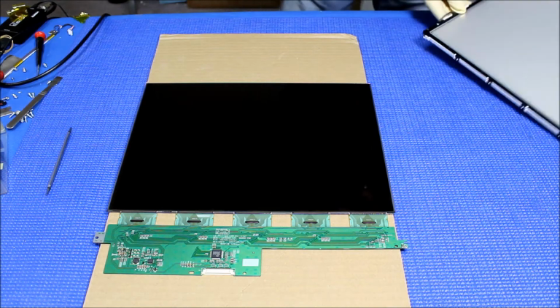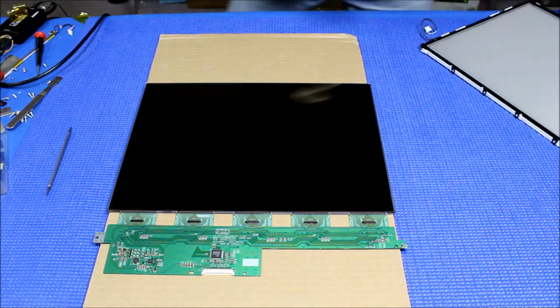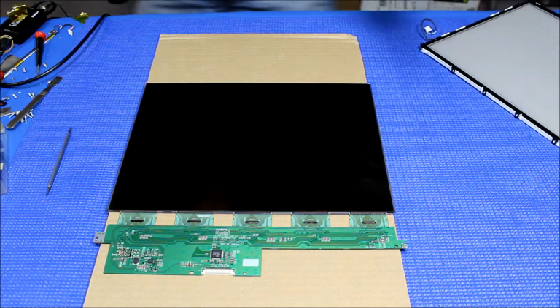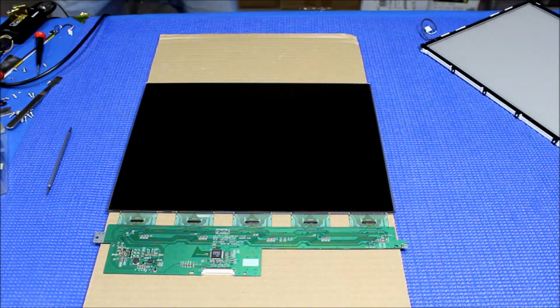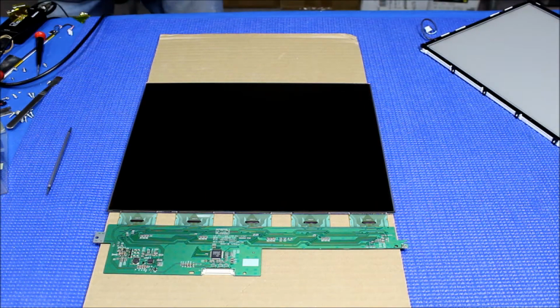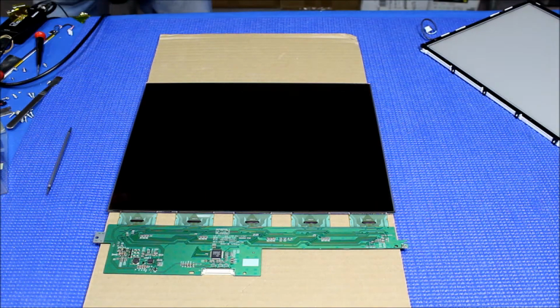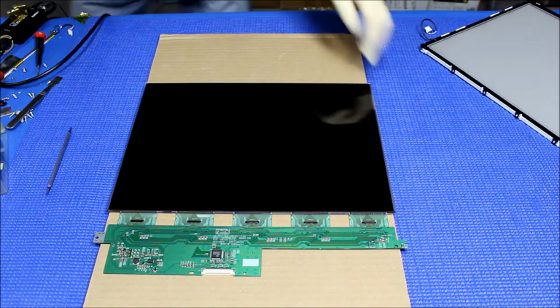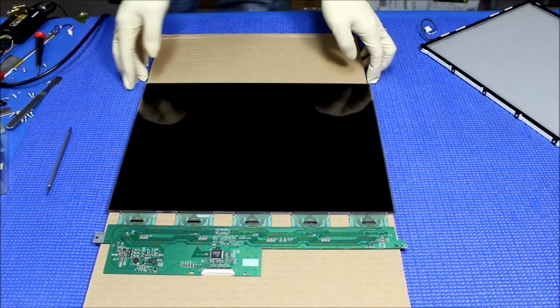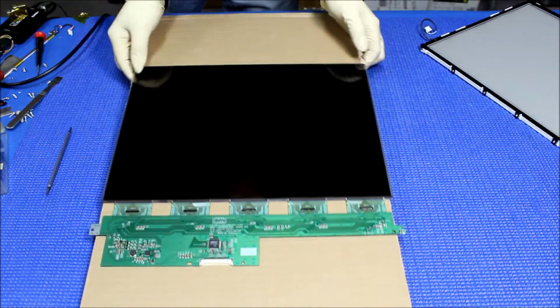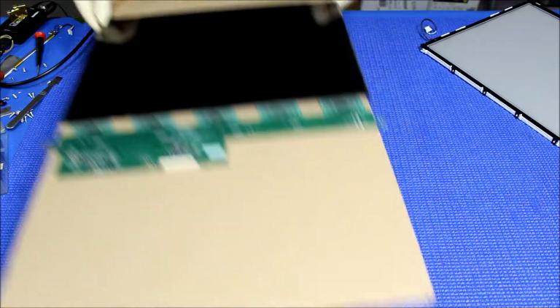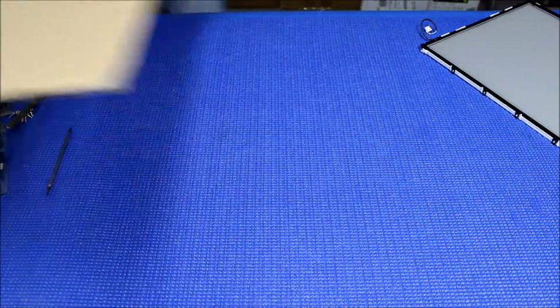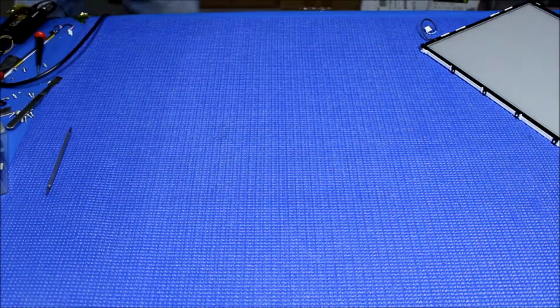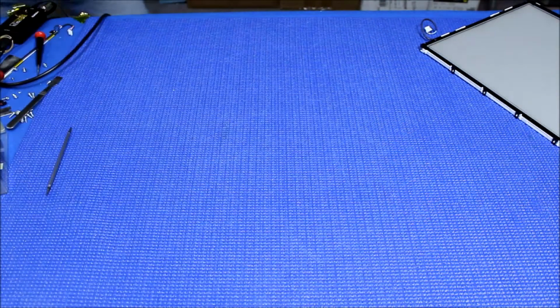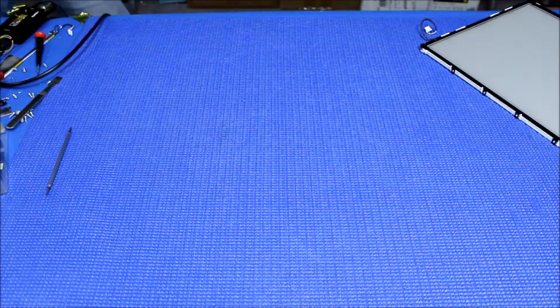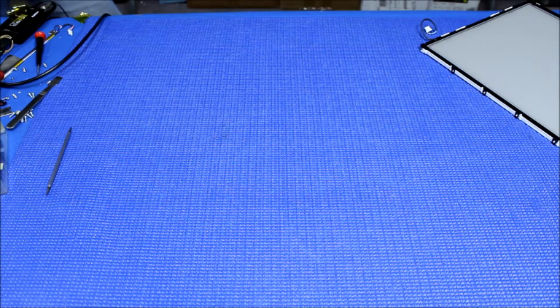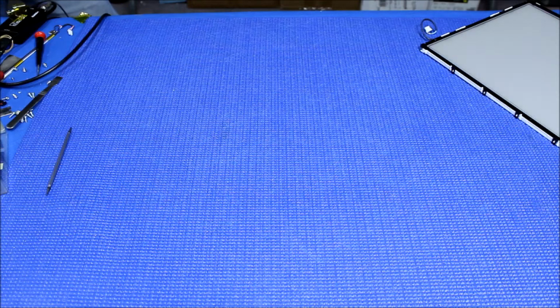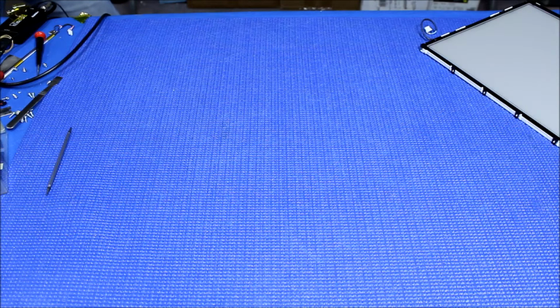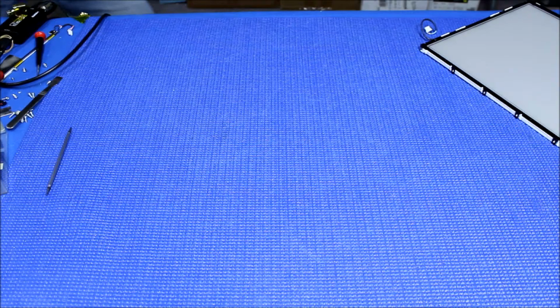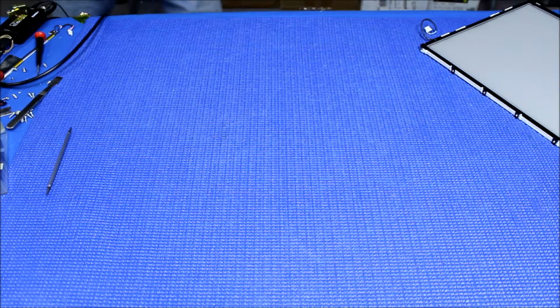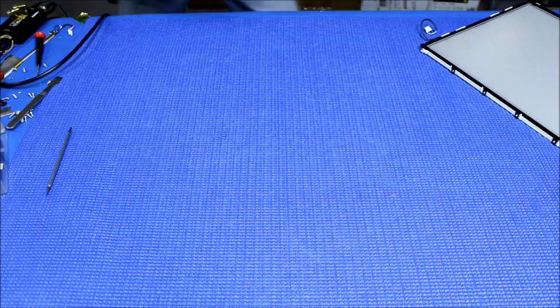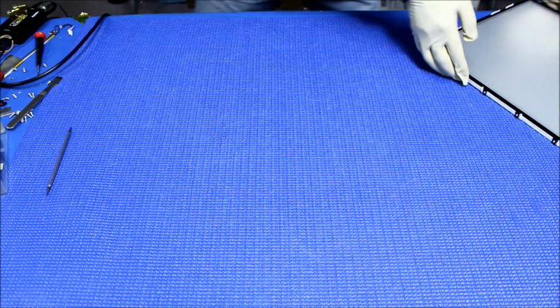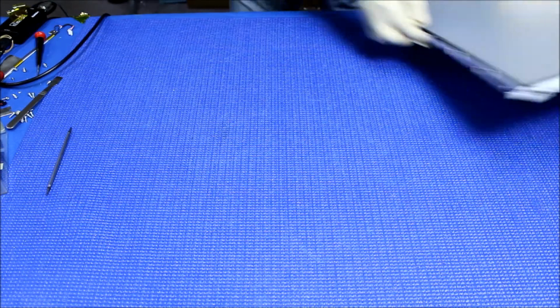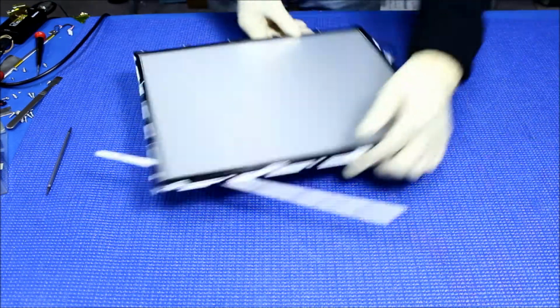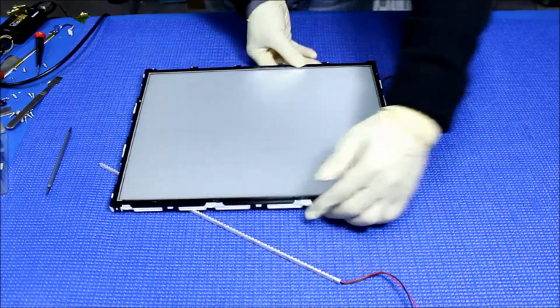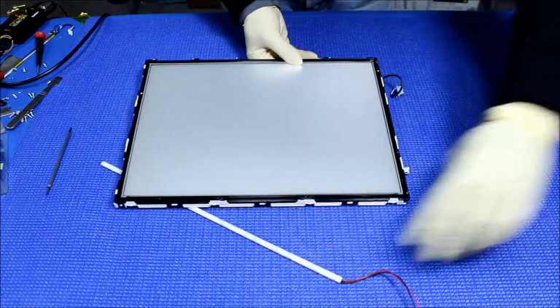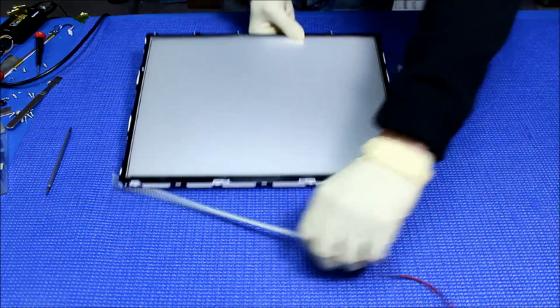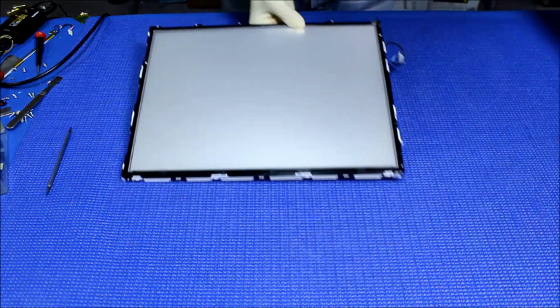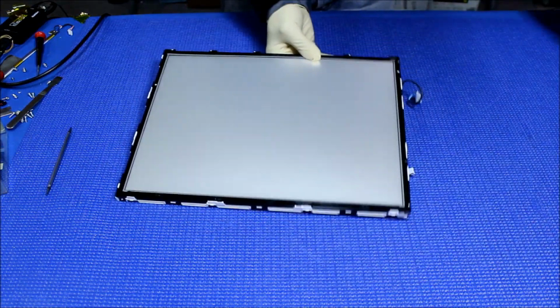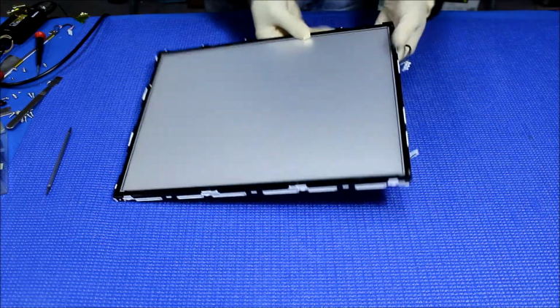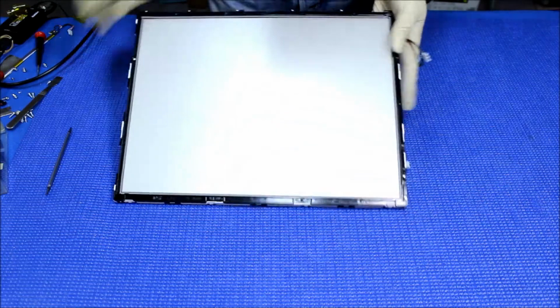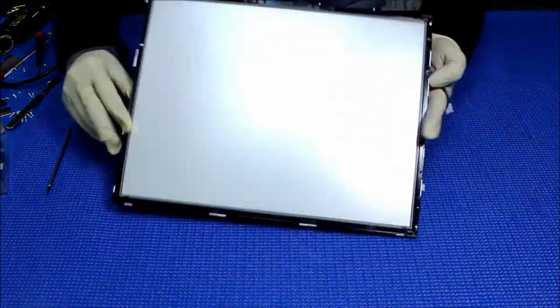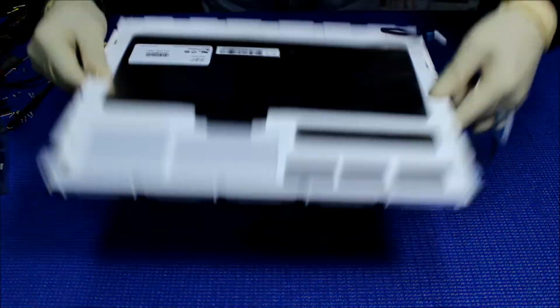Now we're gonna set aside the liquid glass. Let's take a look at this assembly. Basically, we have to take out this plastic film first.